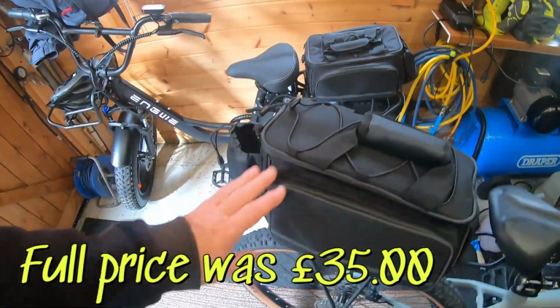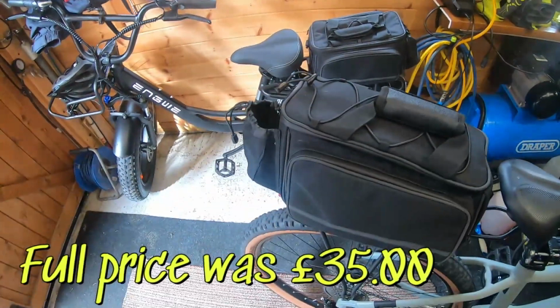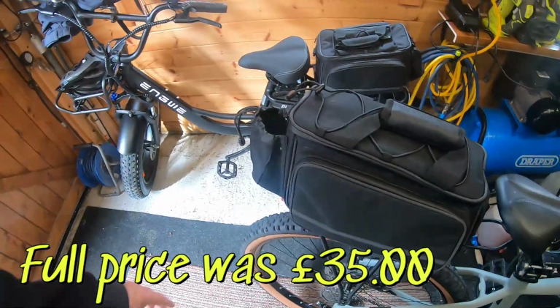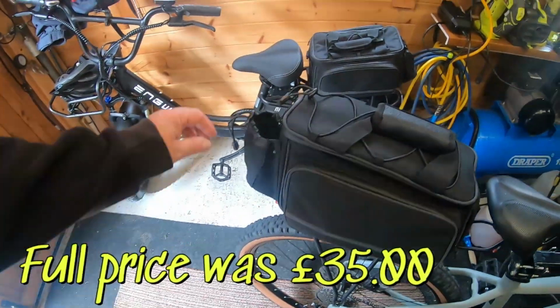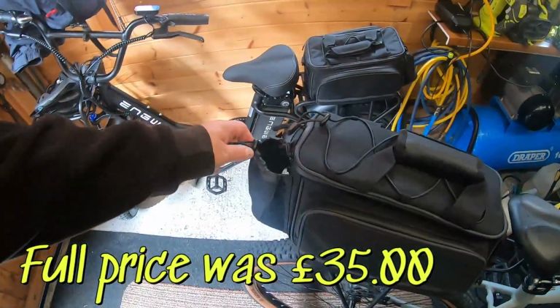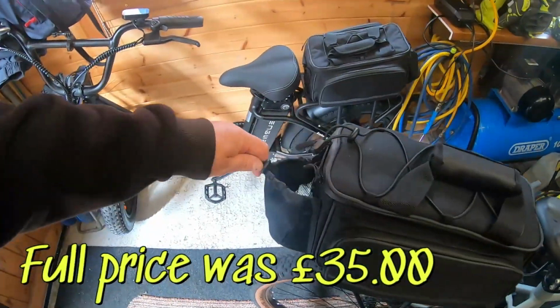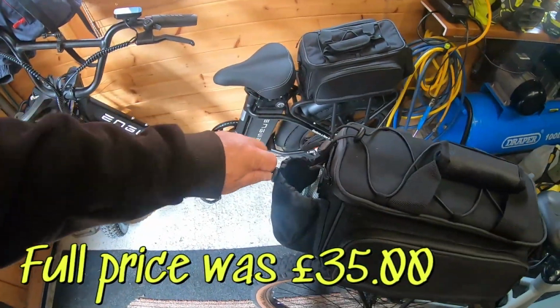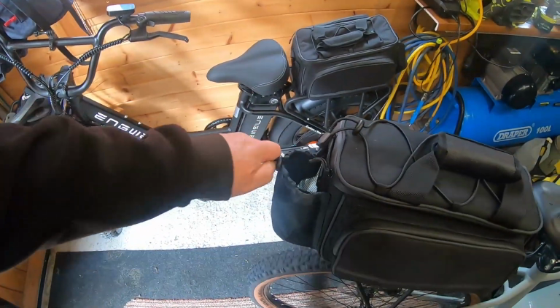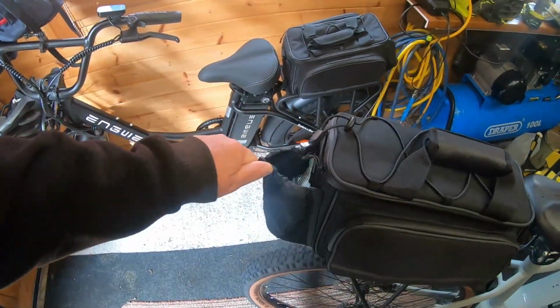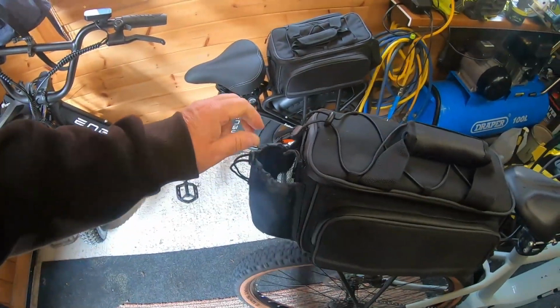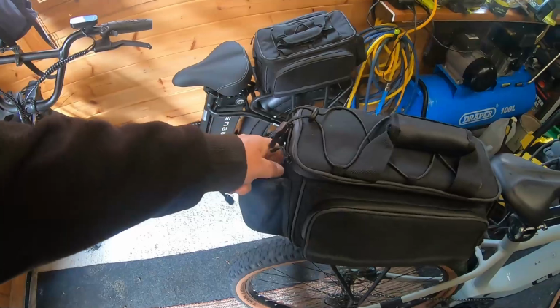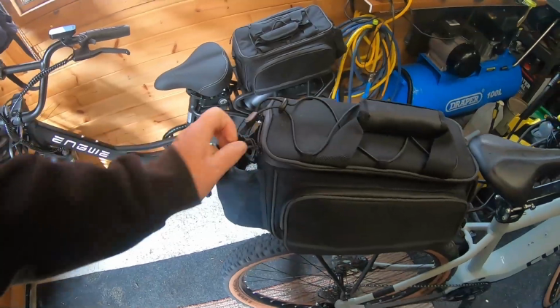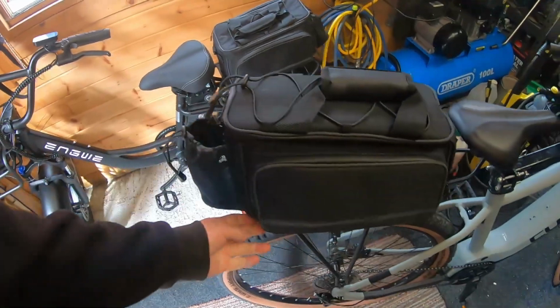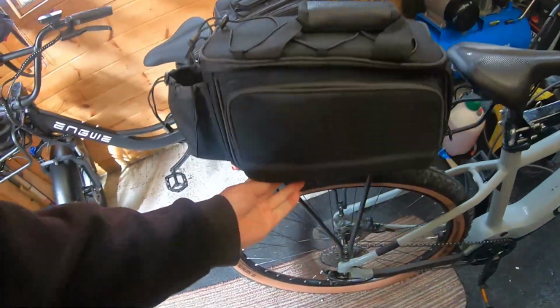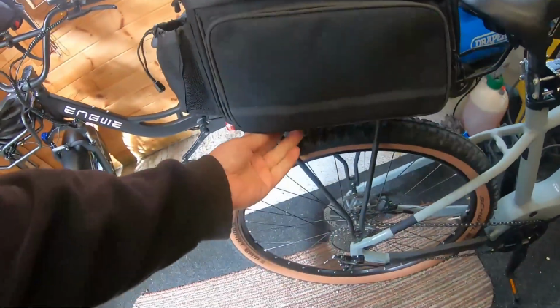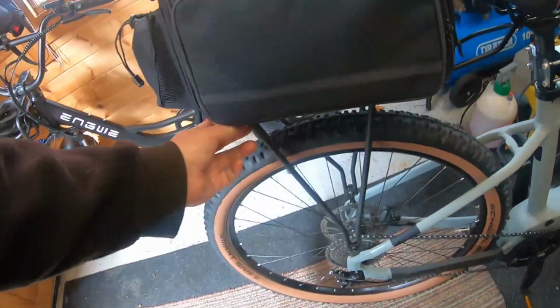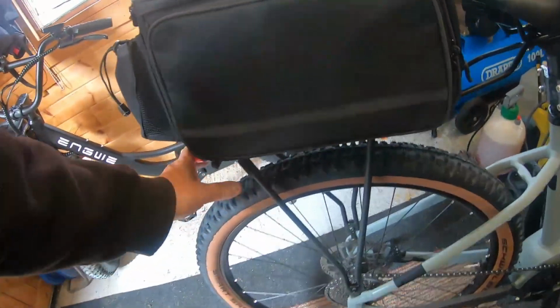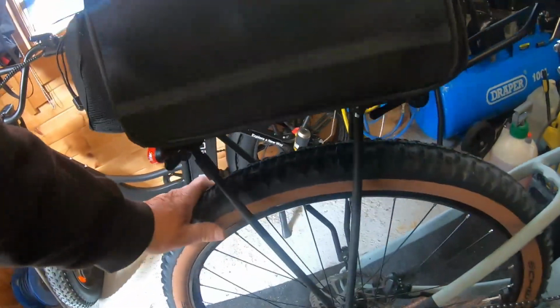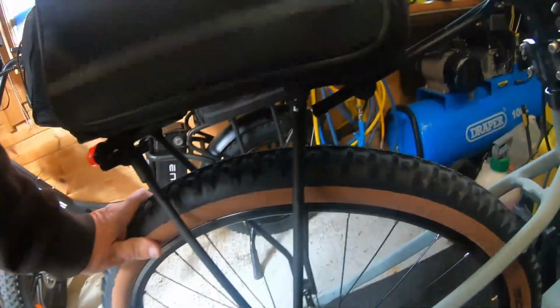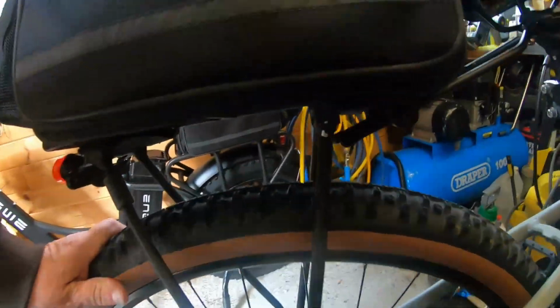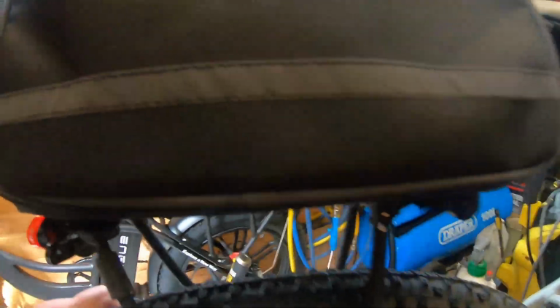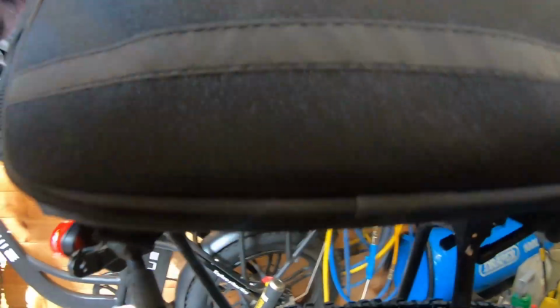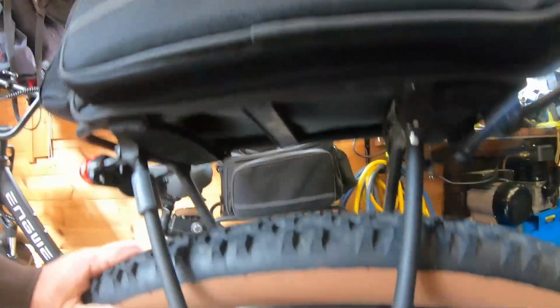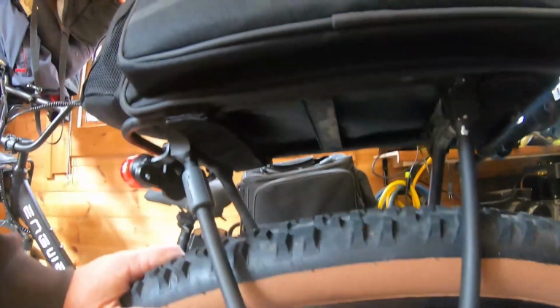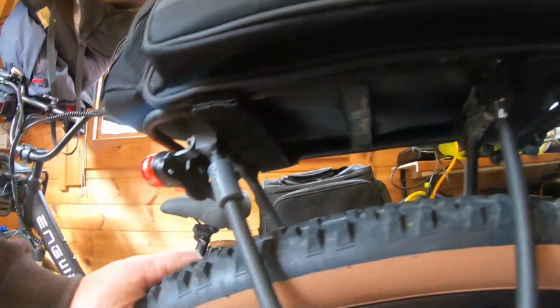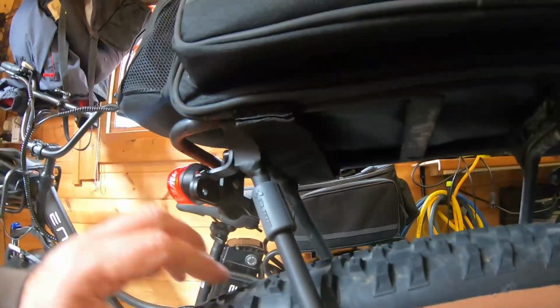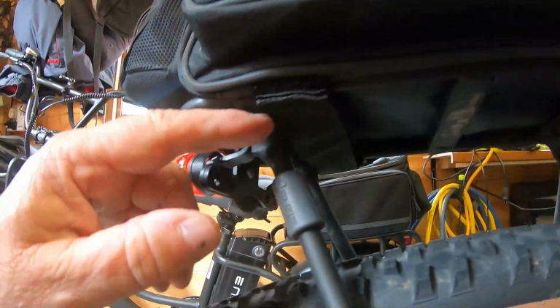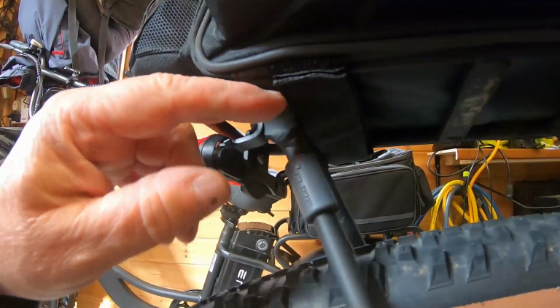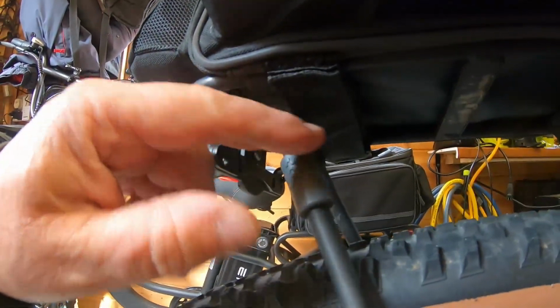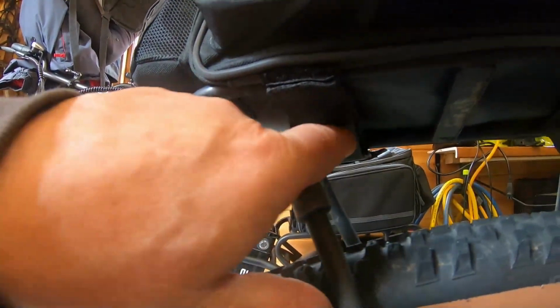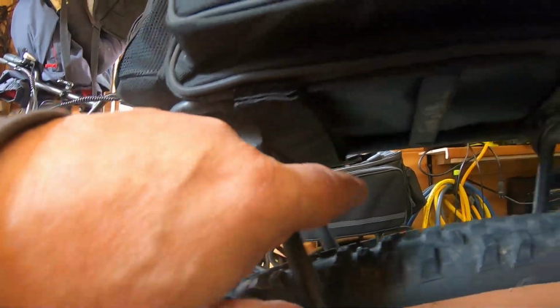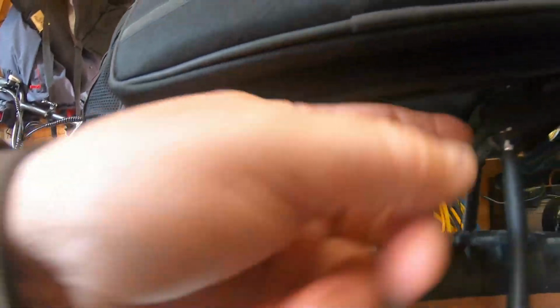I got it for 28 quid, though I had to pay full price for this one. I like the way it's got a bottle carrier there as well. The velcro straps go right underneath the rack completely and then back again.